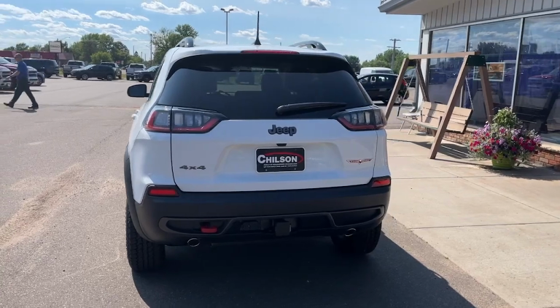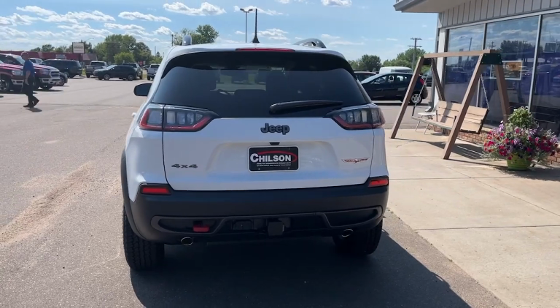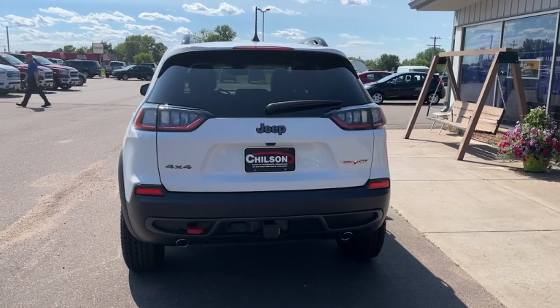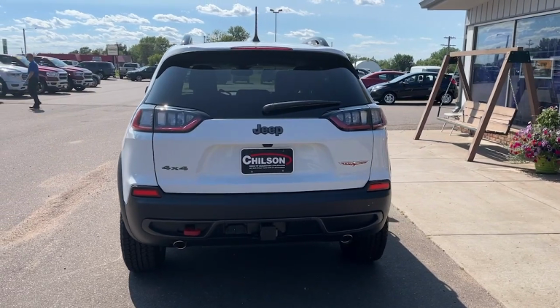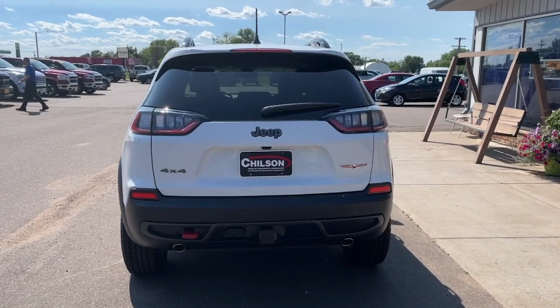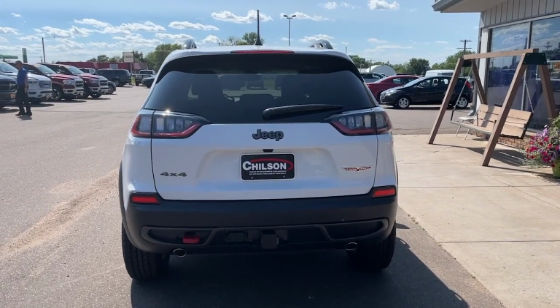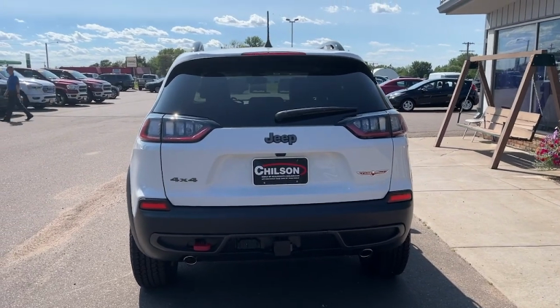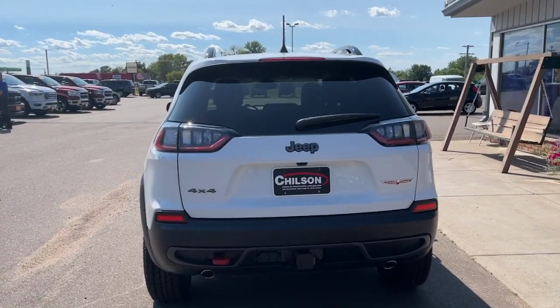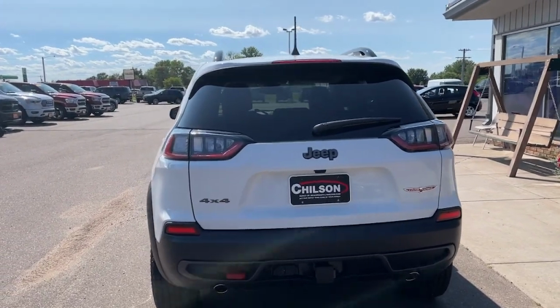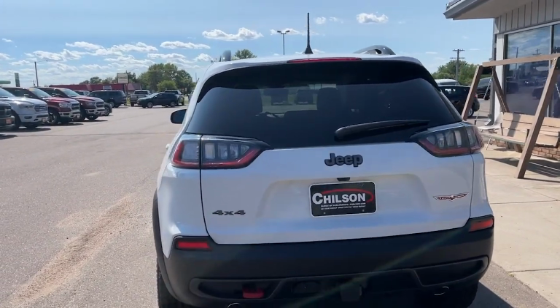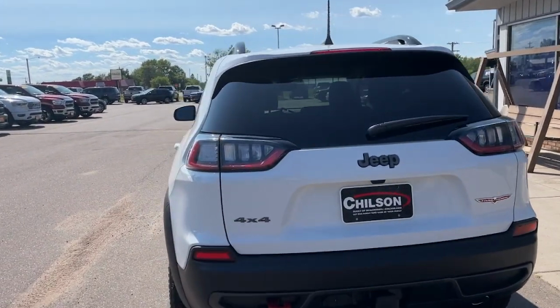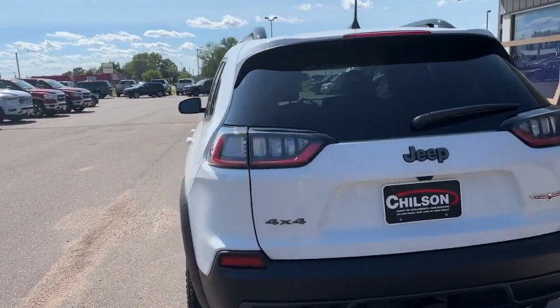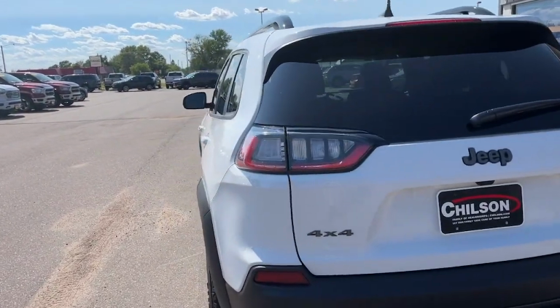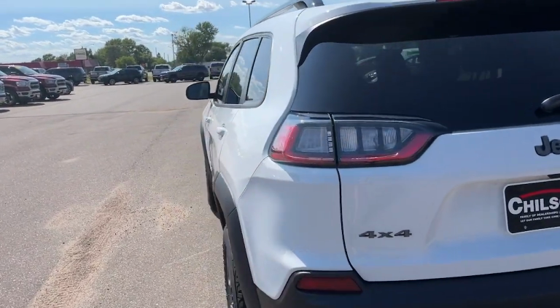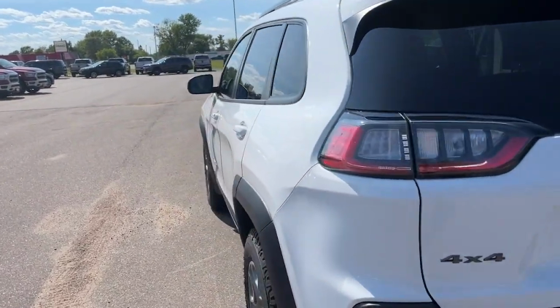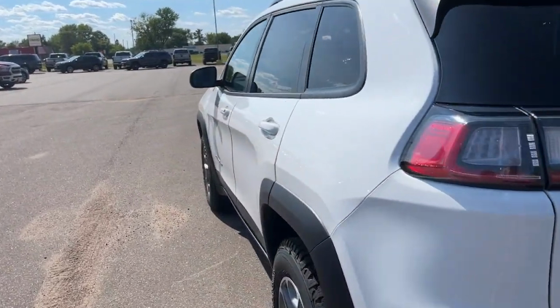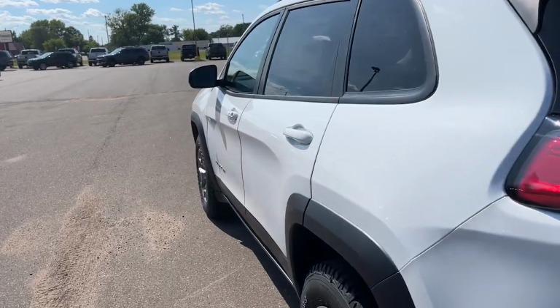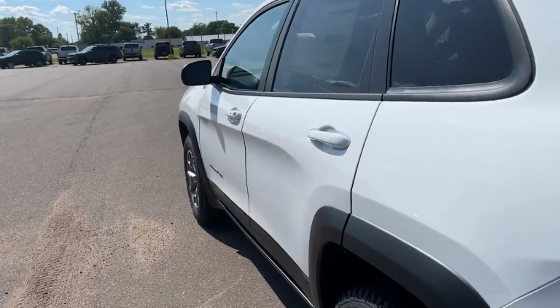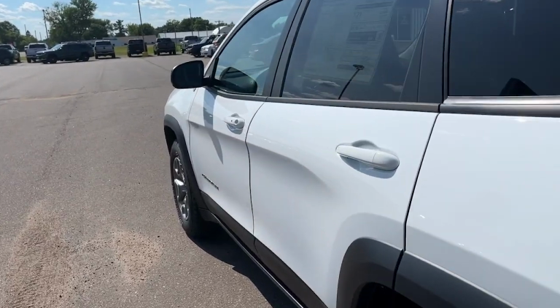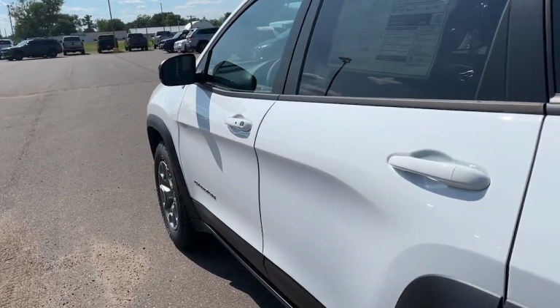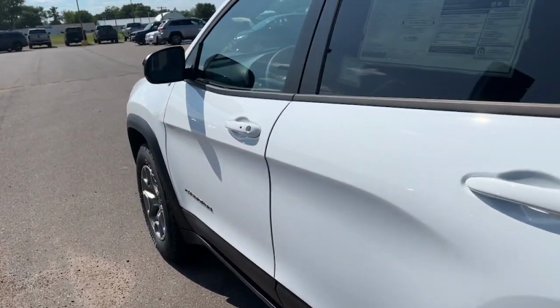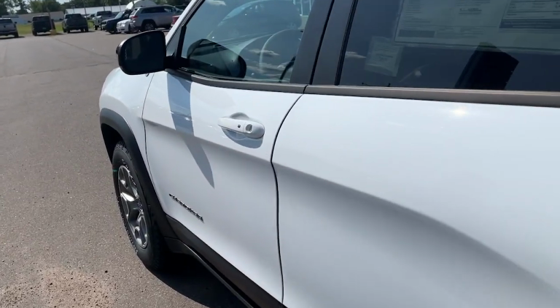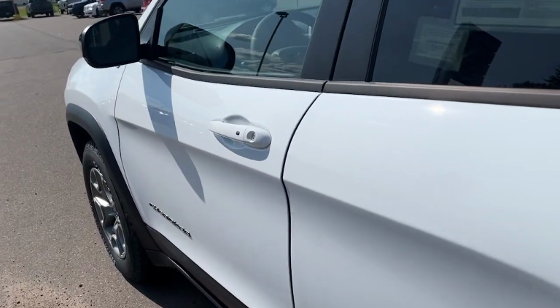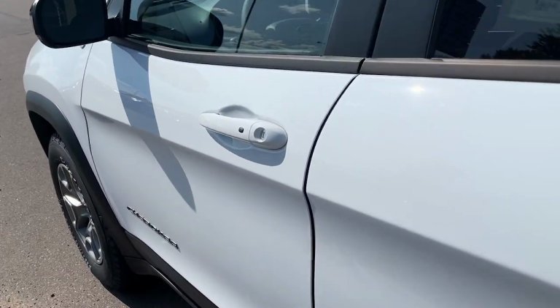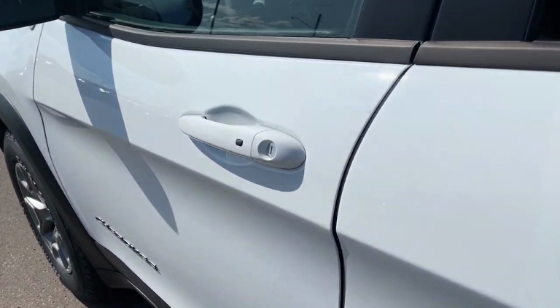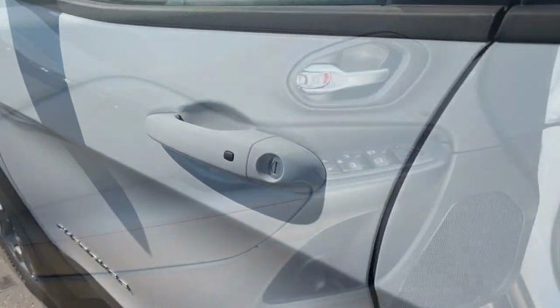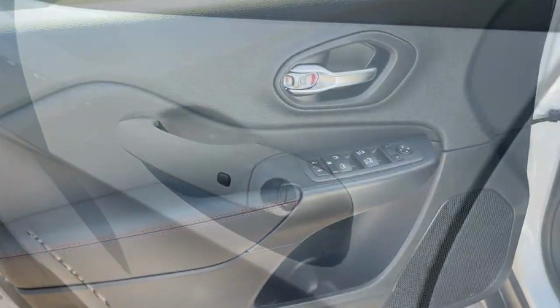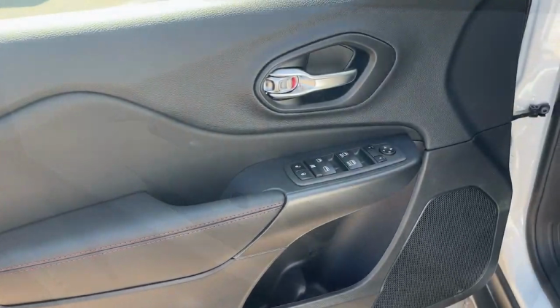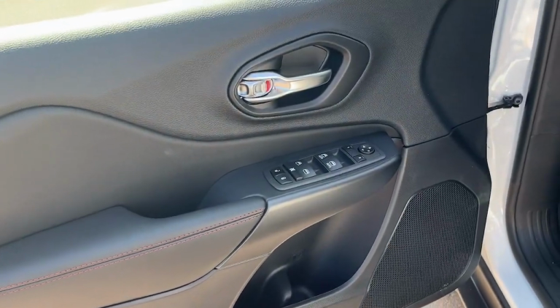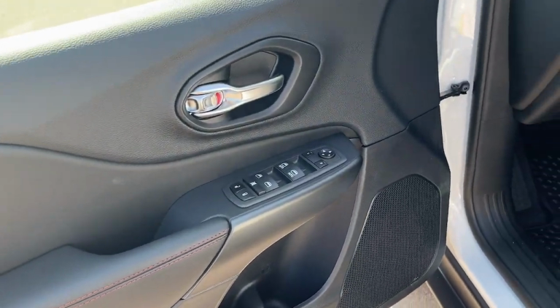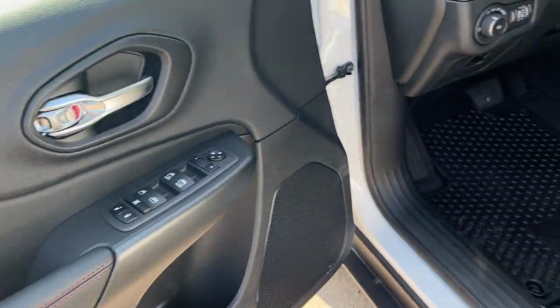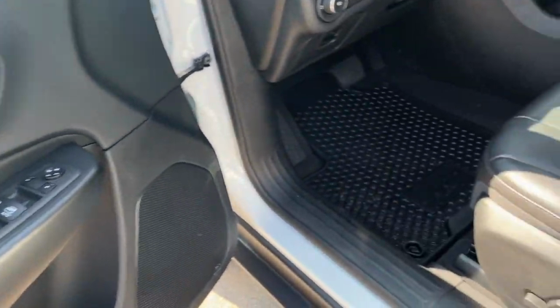The following are some of this vehicle's highlighted options: keyless entry, fog lamps, backup camera, electronic stability control, aluminum wheels.